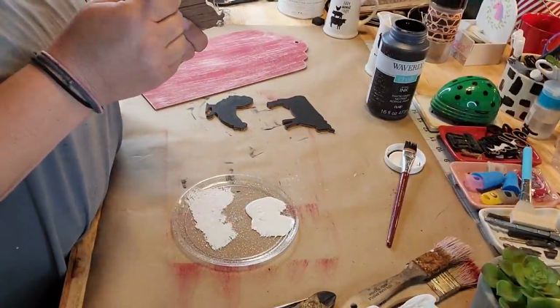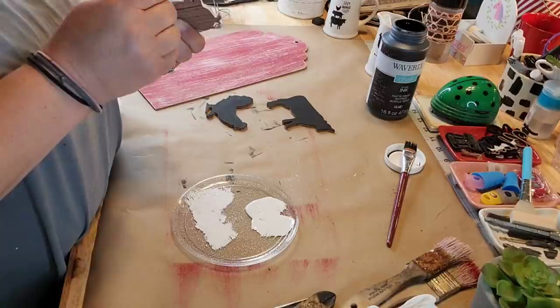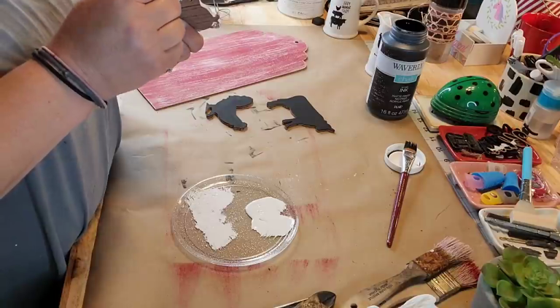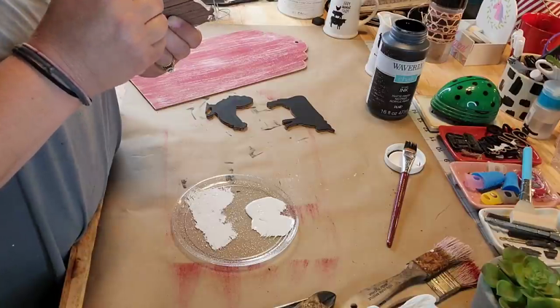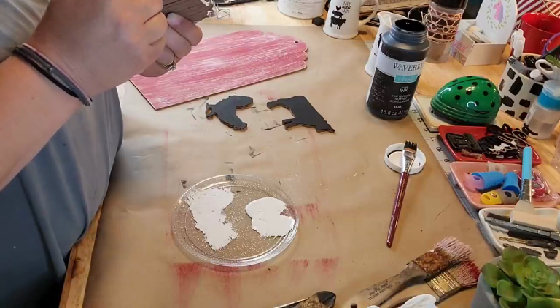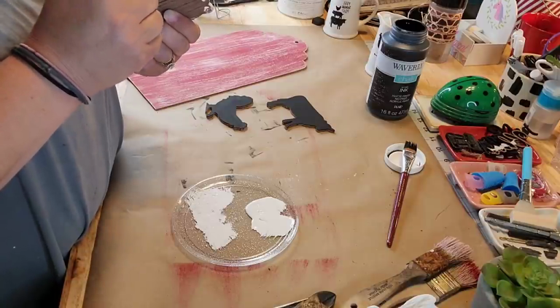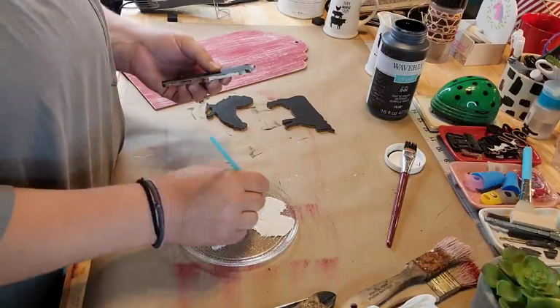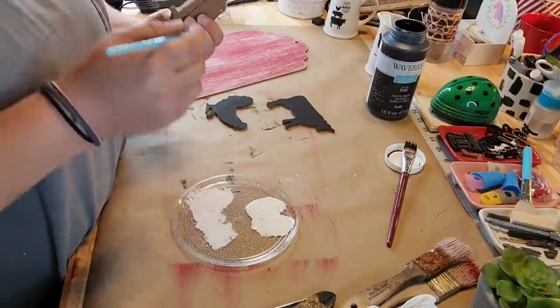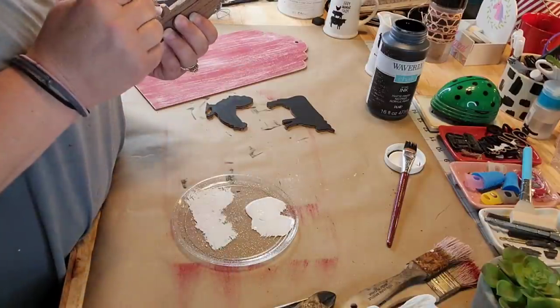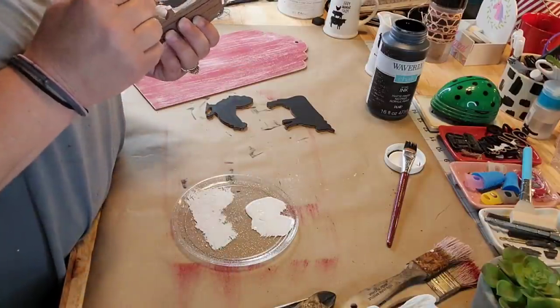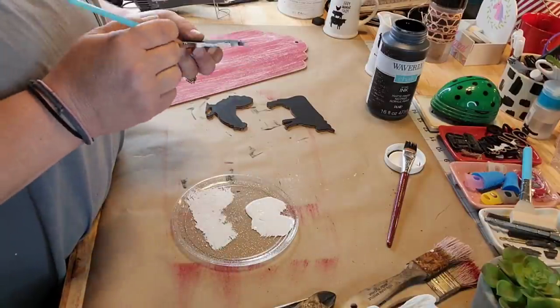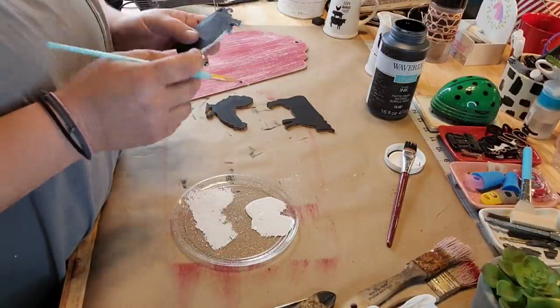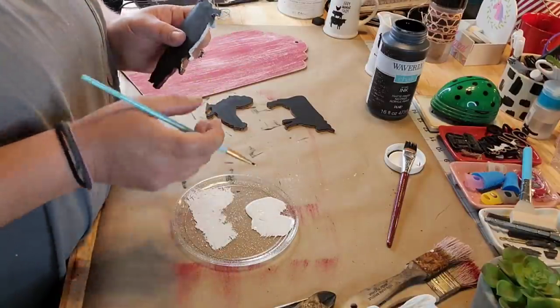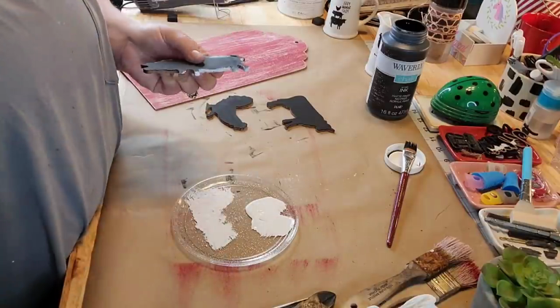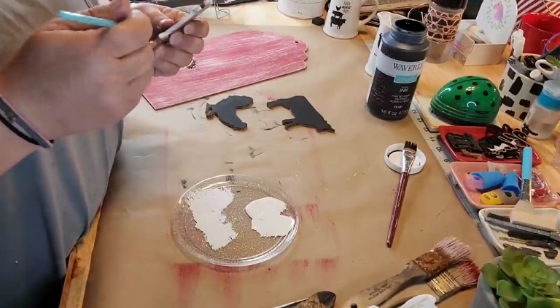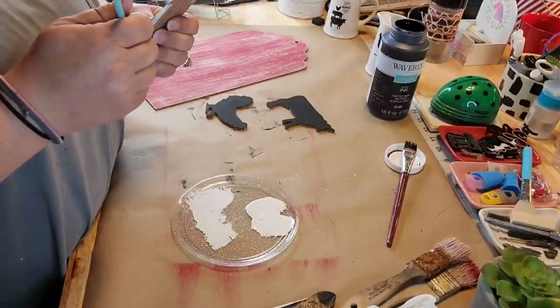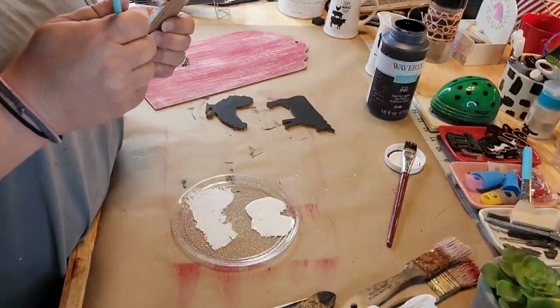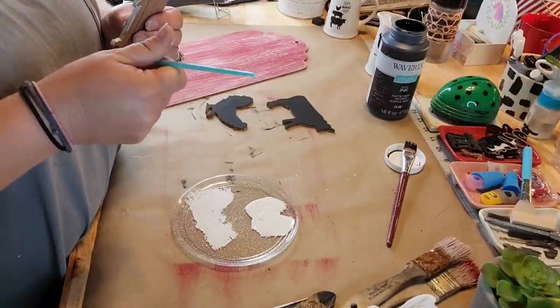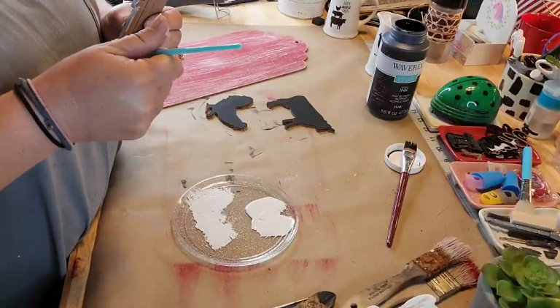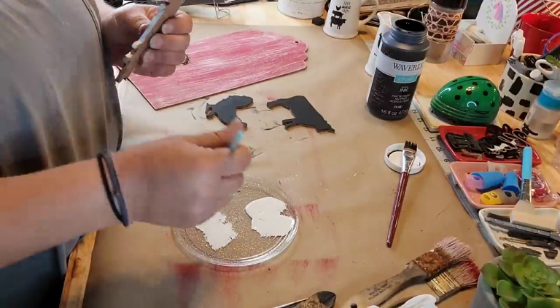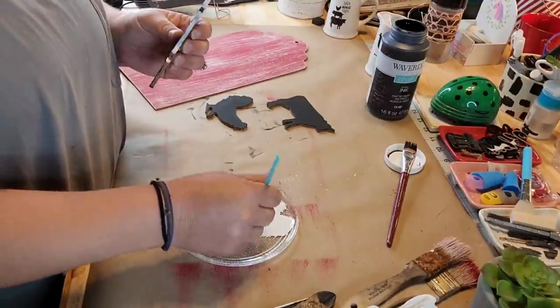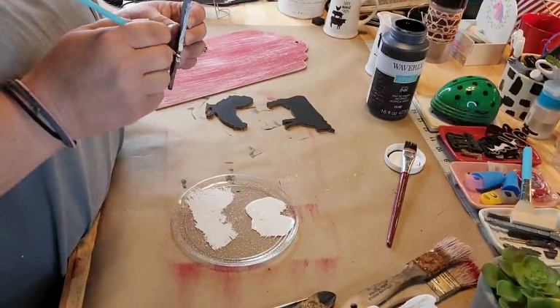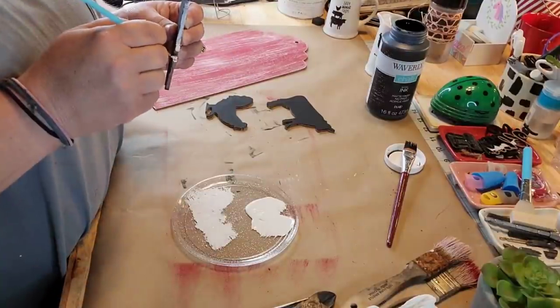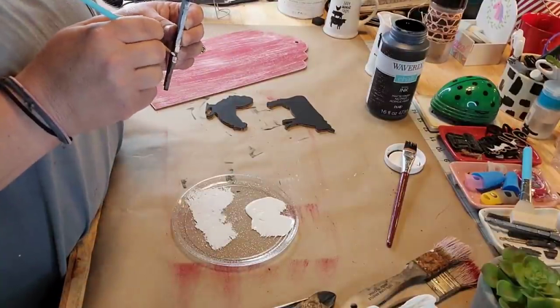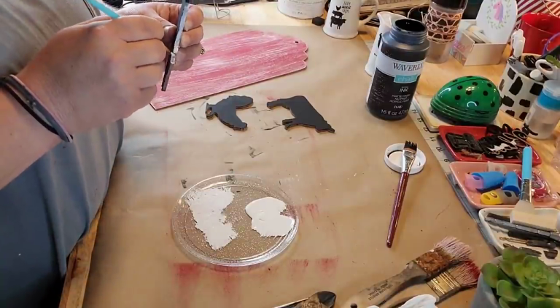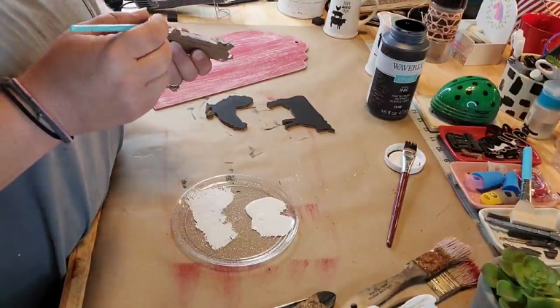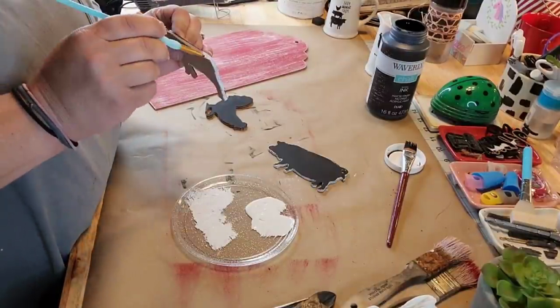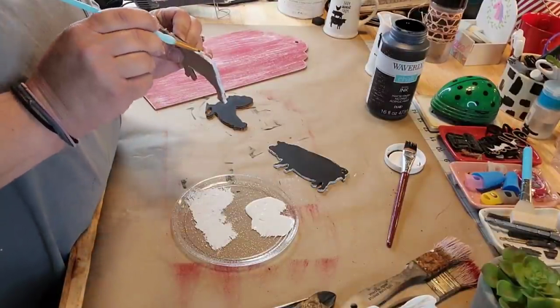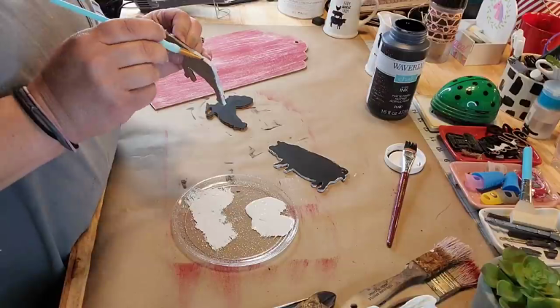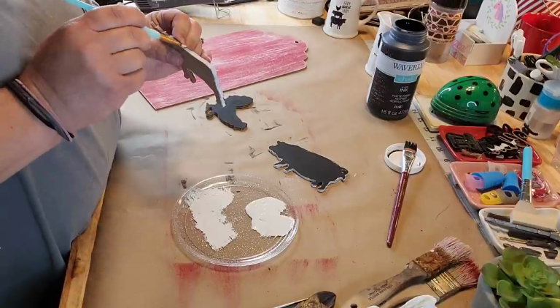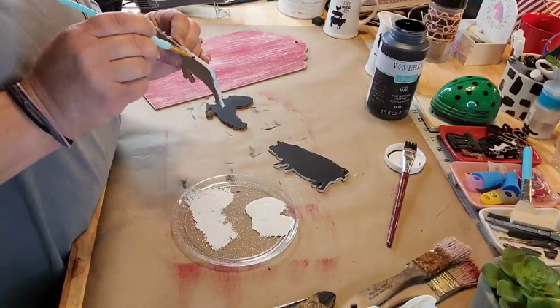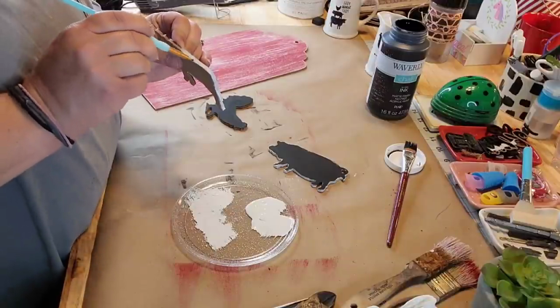Then I'm going to take Rust-Oleum linen white chalk paint — good gravy, it's already starting, y'all, it just never fails for me — and I'm just going to go around the edge and outline it in white. So I painted them black and I'm going to outline them in white.